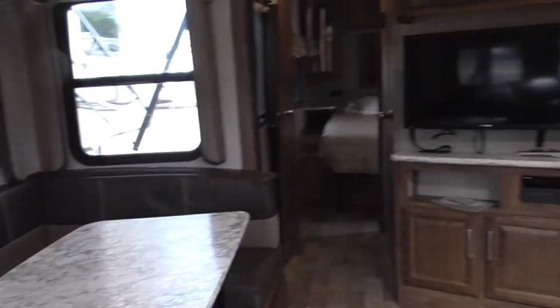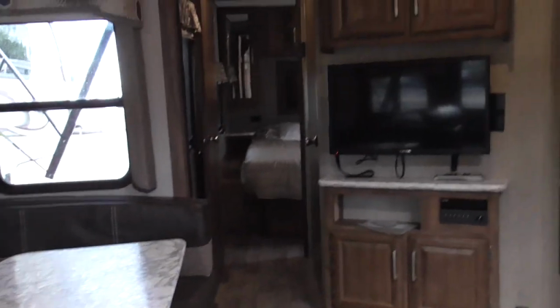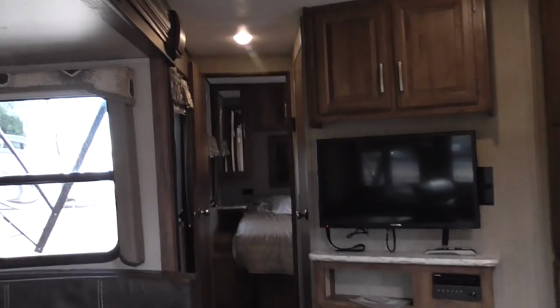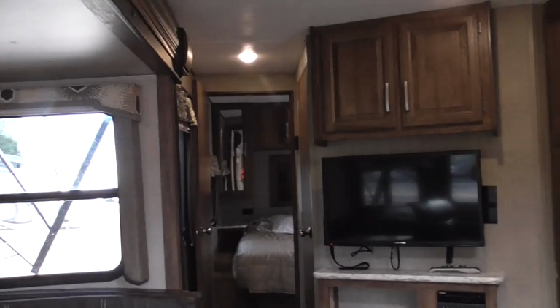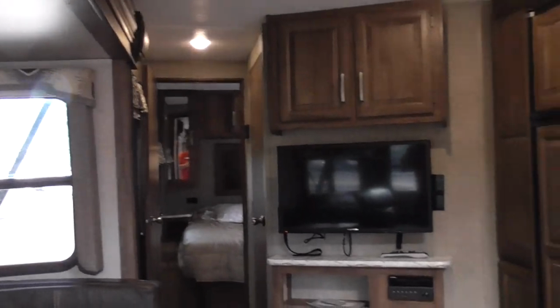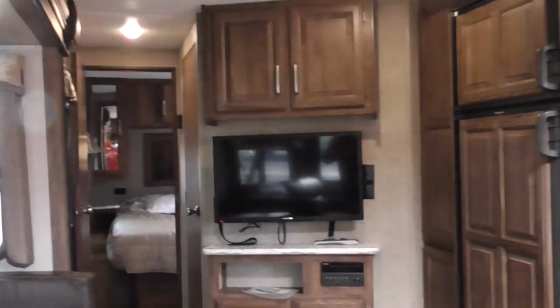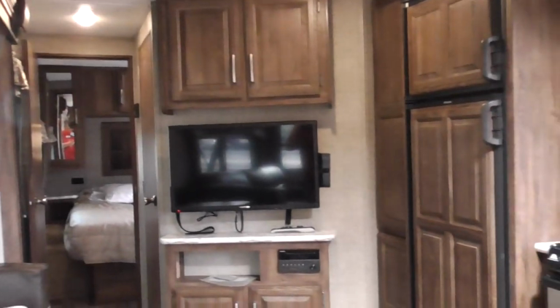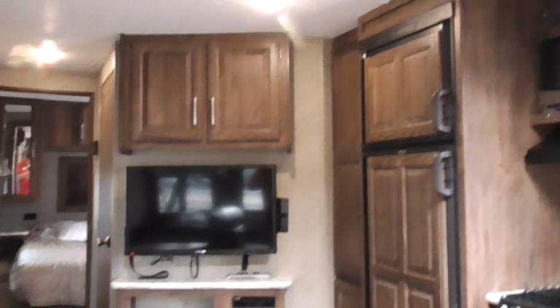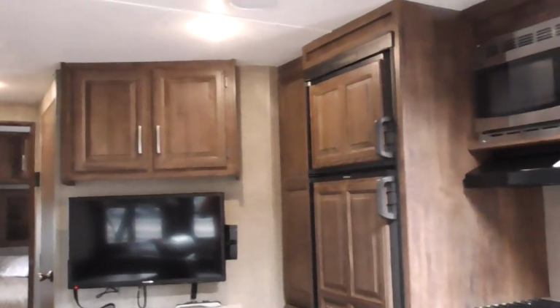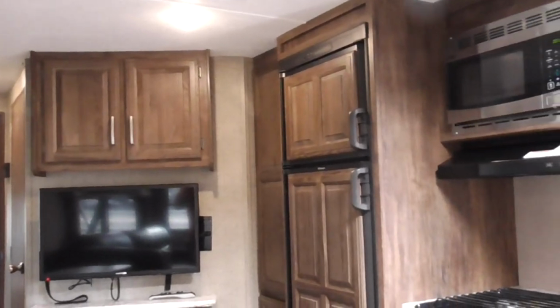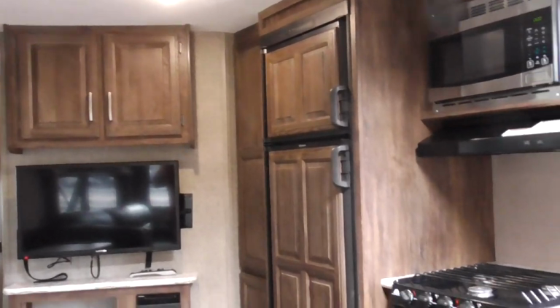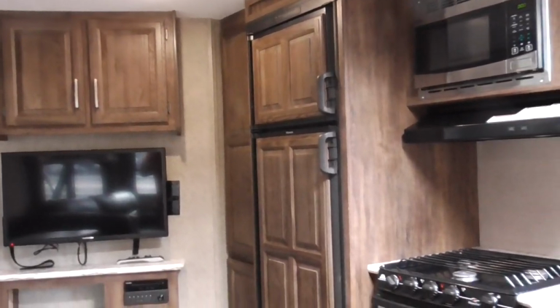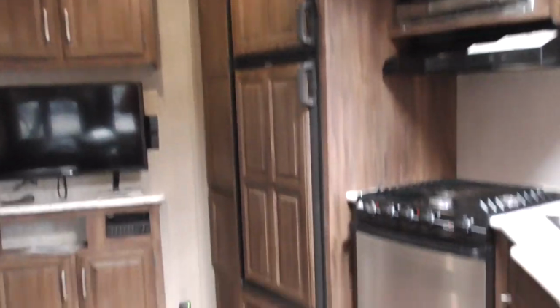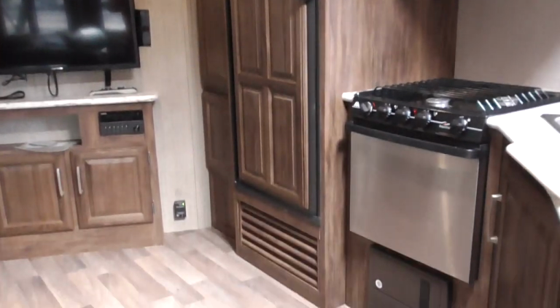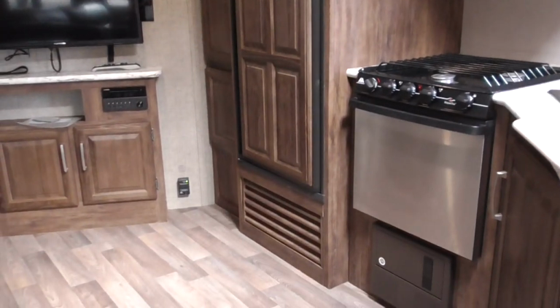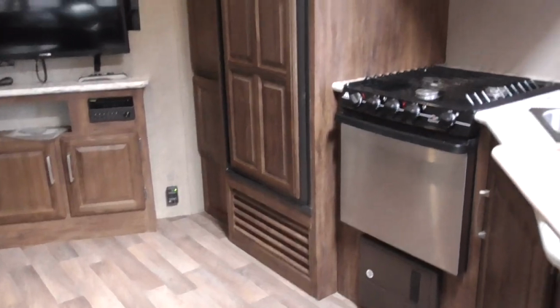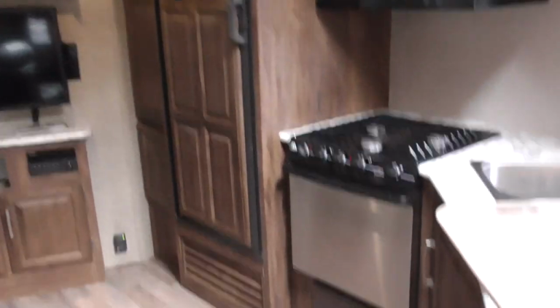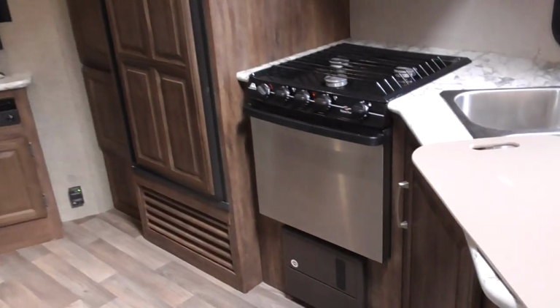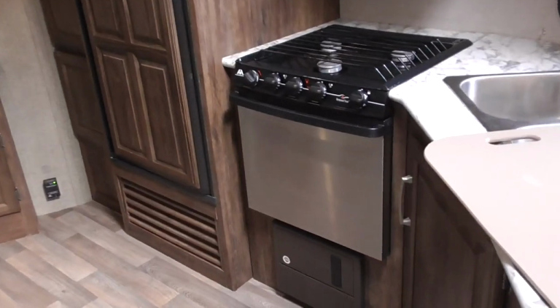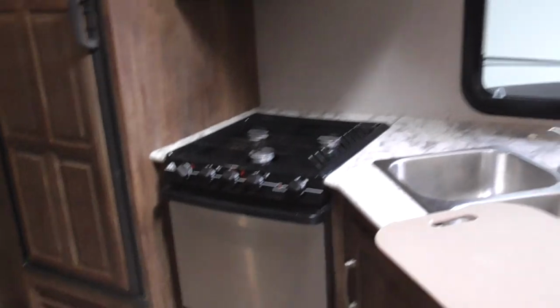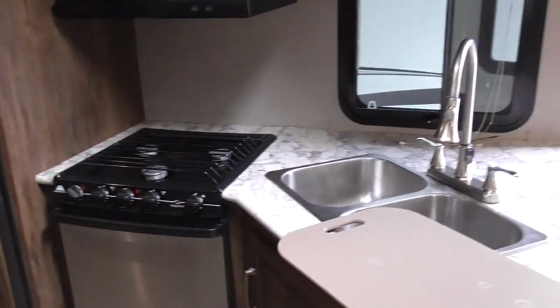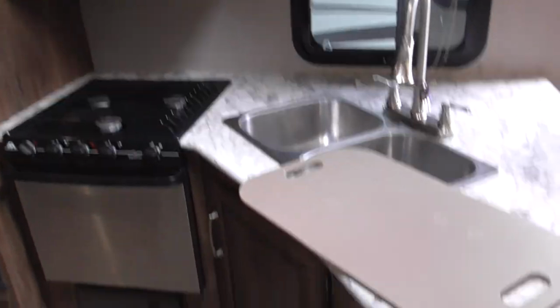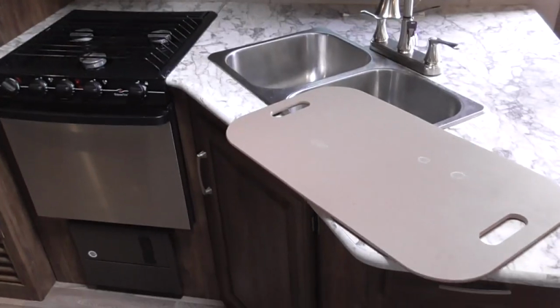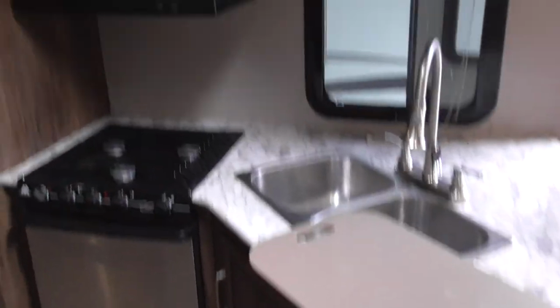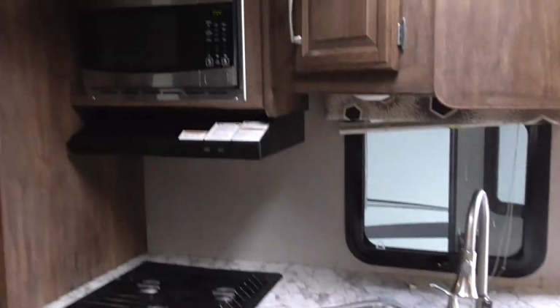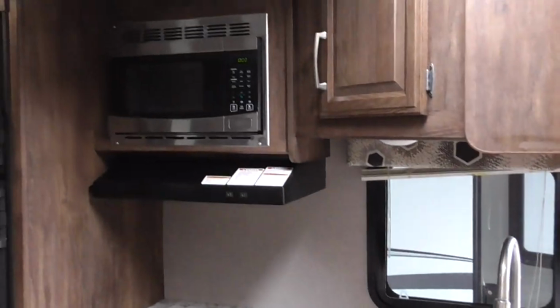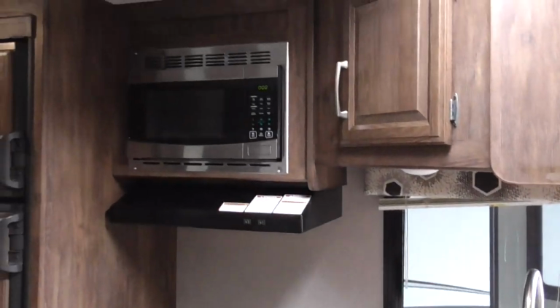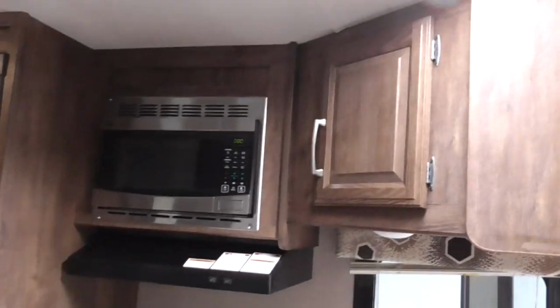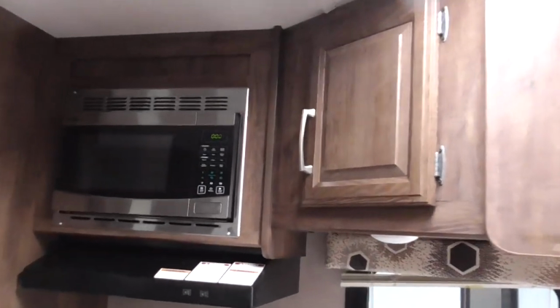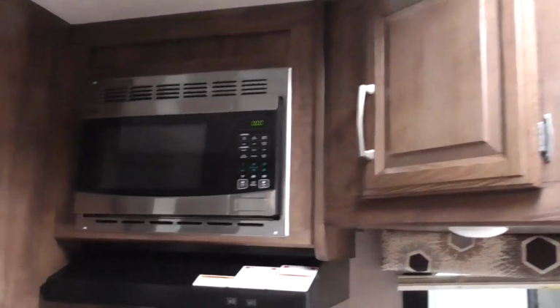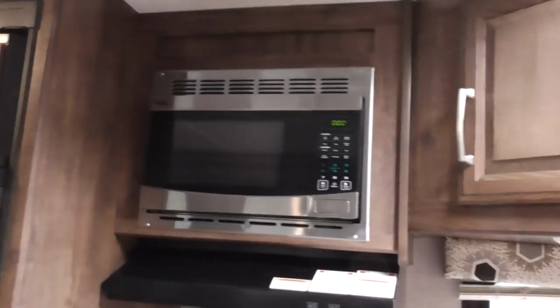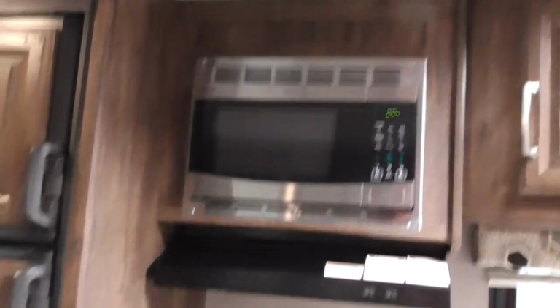Turning up into the coach, we've got the flat screen TV, double door RV refrigerator, three burner stove with oven, stainless steel sink, overhead cabinetry, and your microwave.